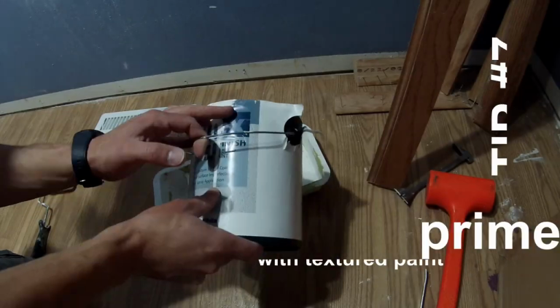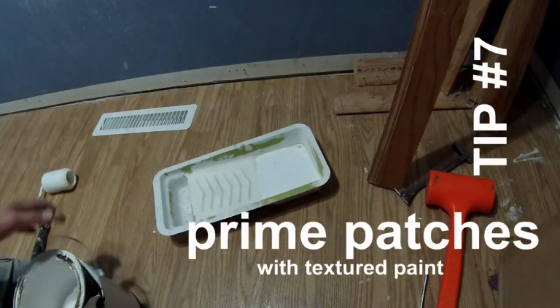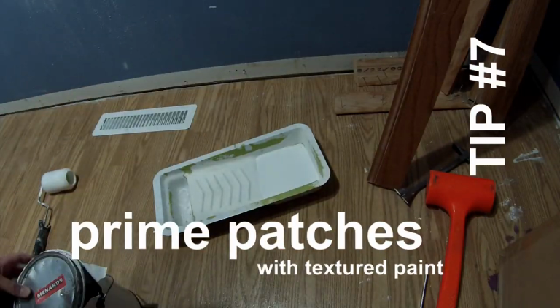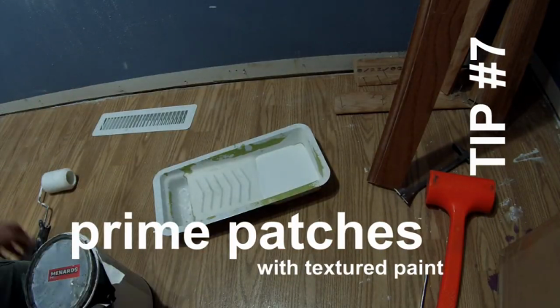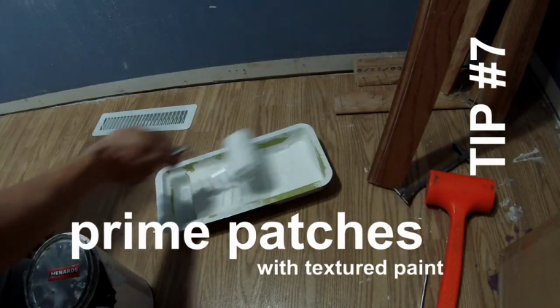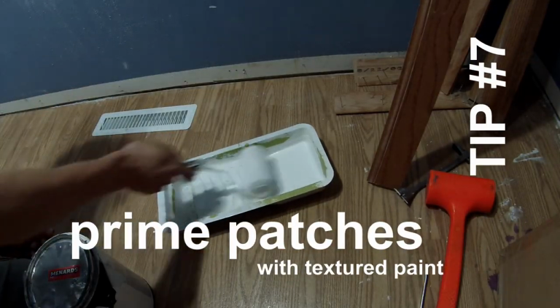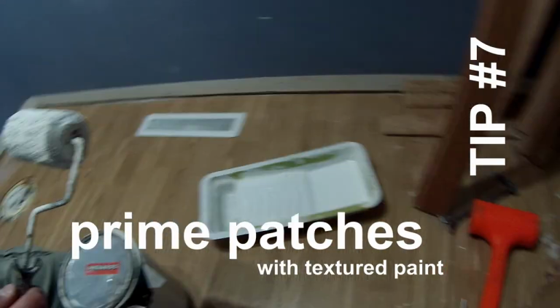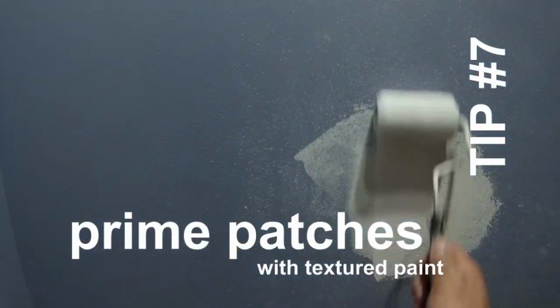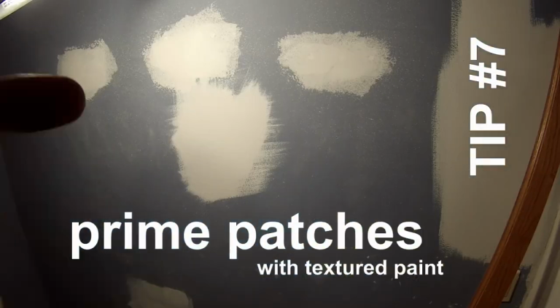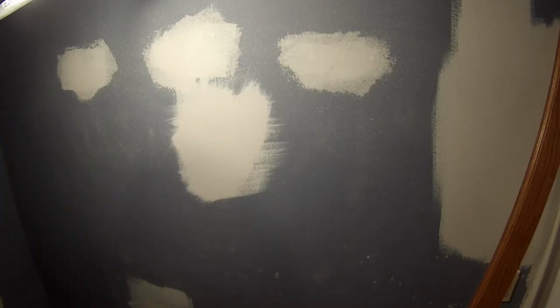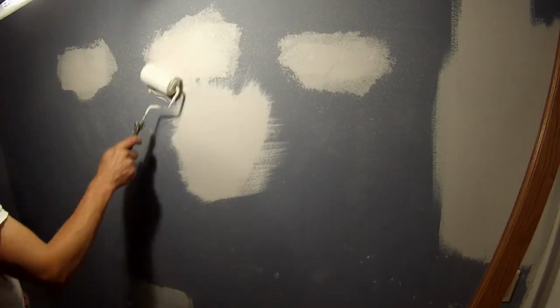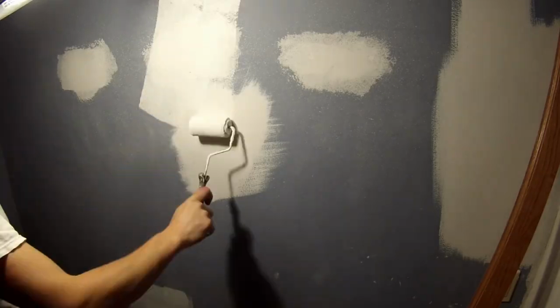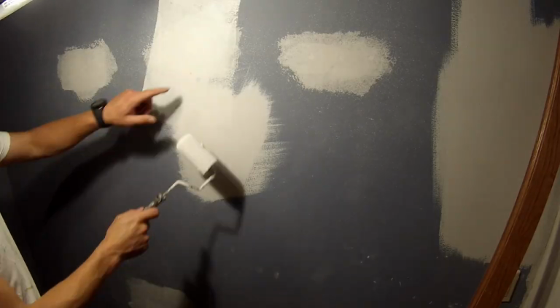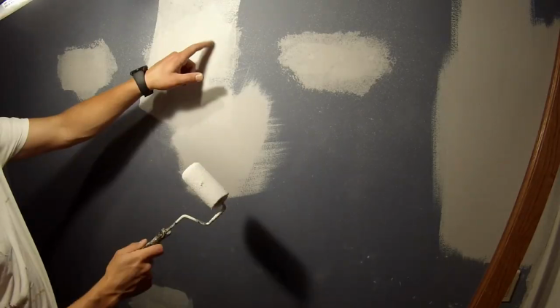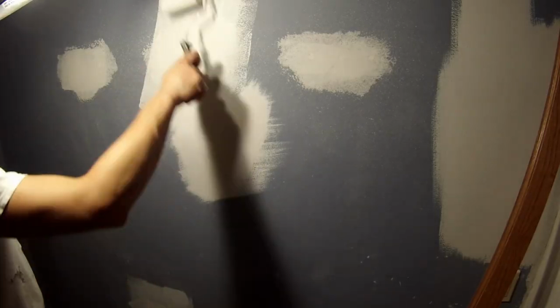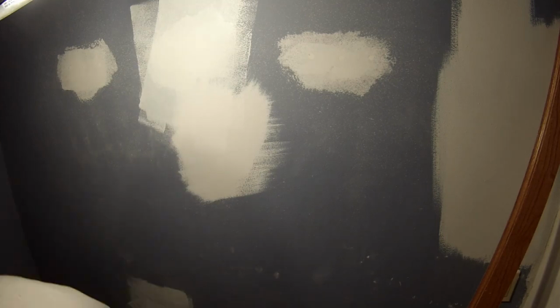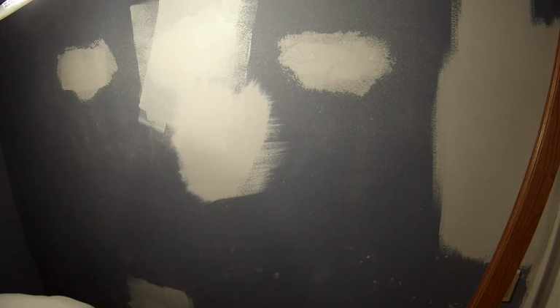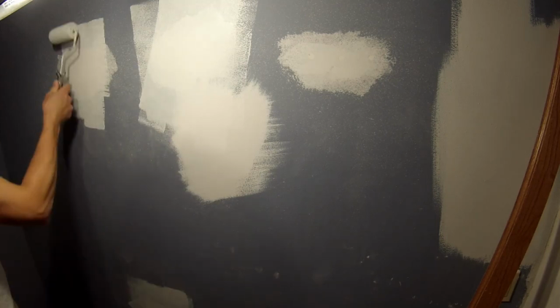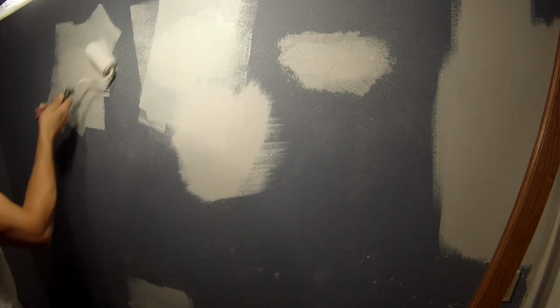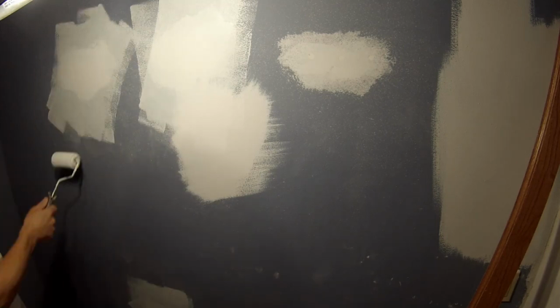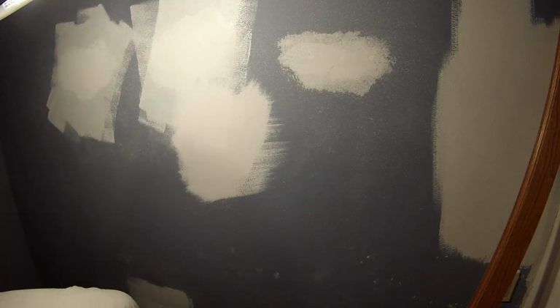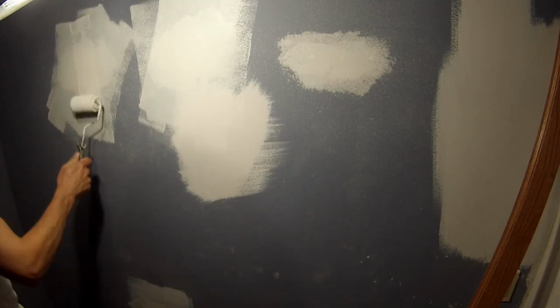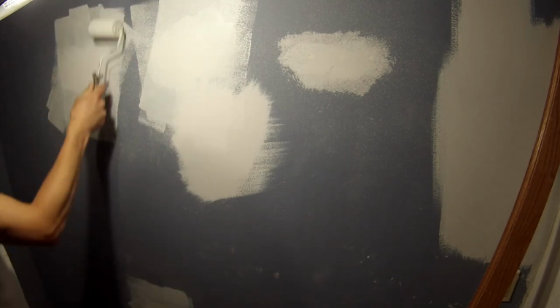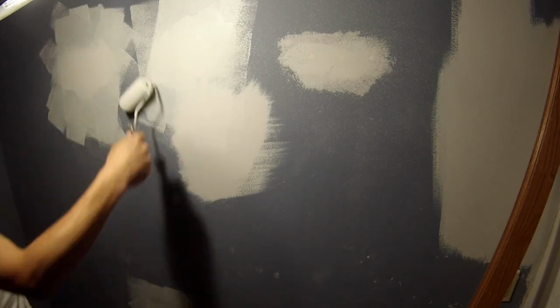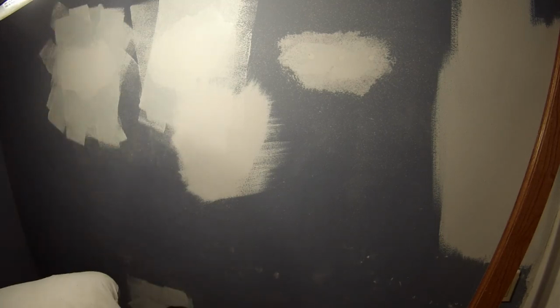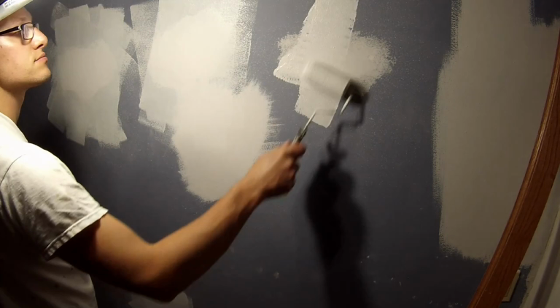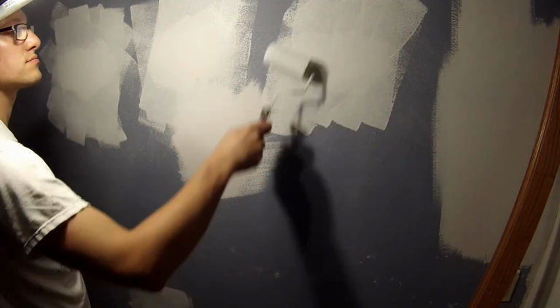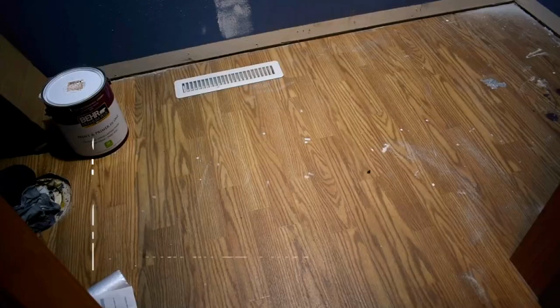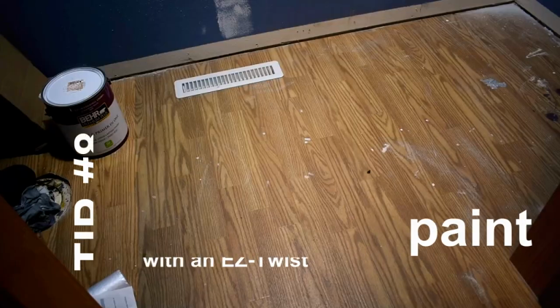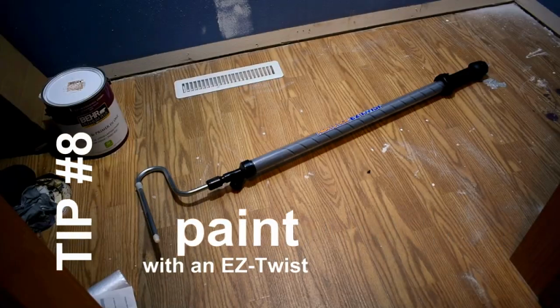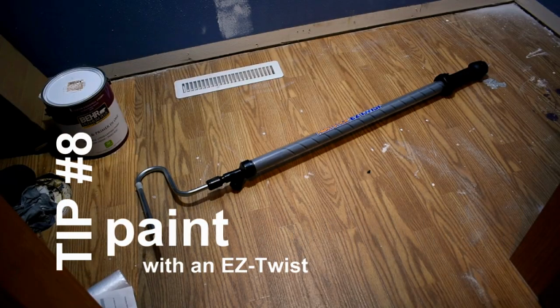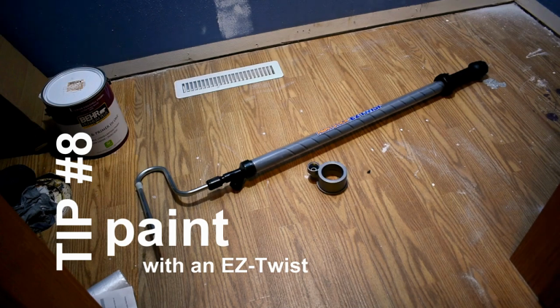Tip number seven: always make sure you're using a texture or other type of primer that will match whatever the base wall is, so when you paint you can't tell where you had your sanded spots.